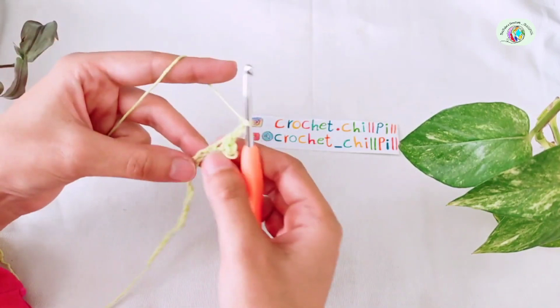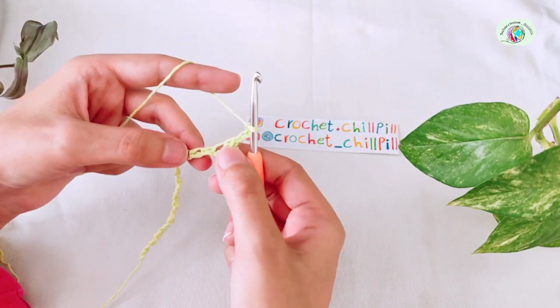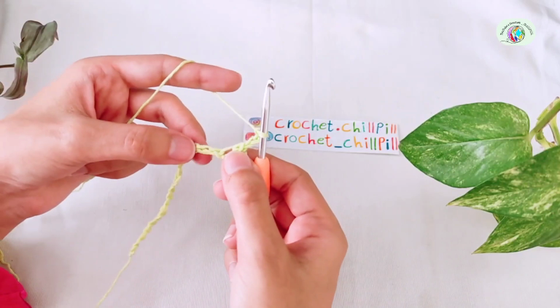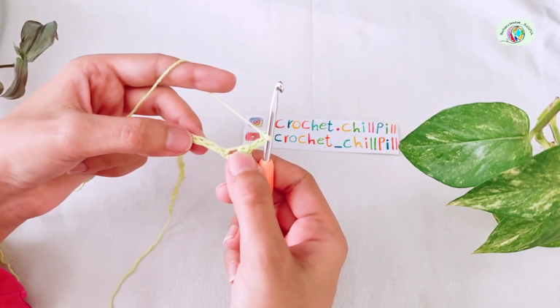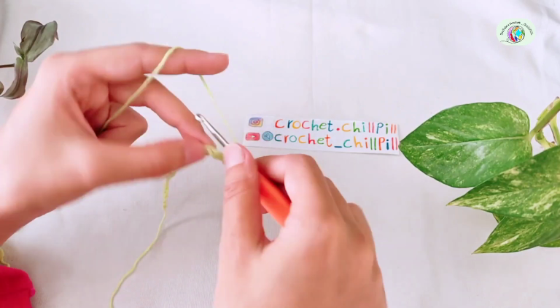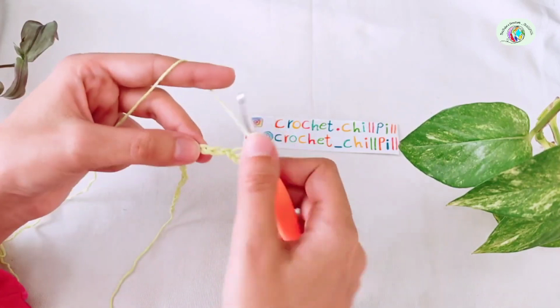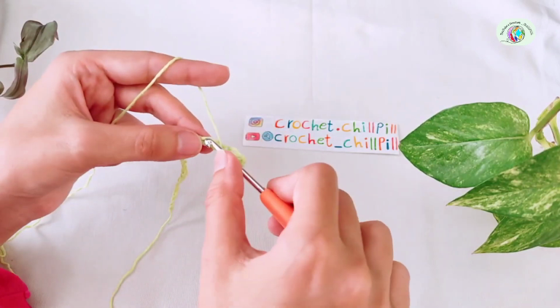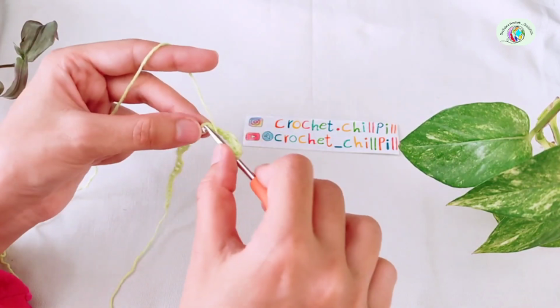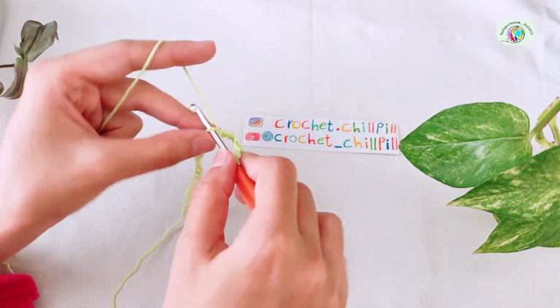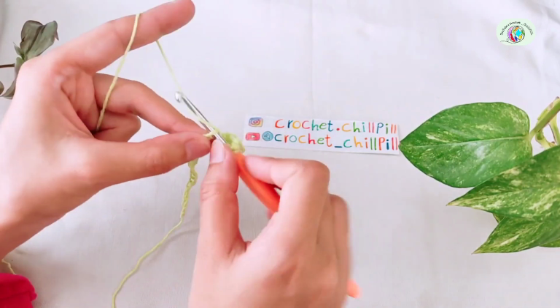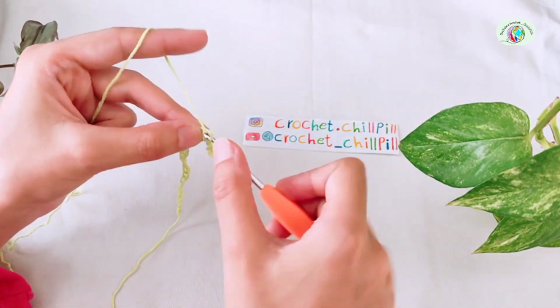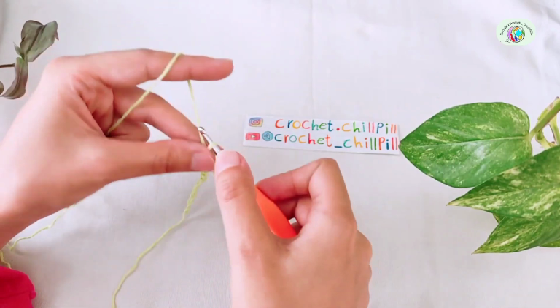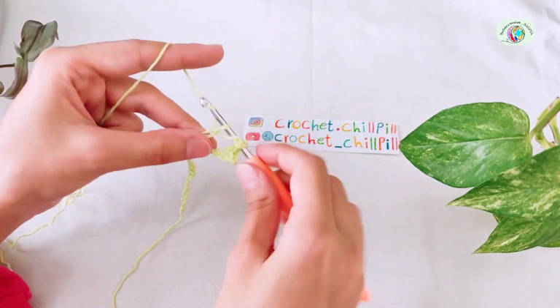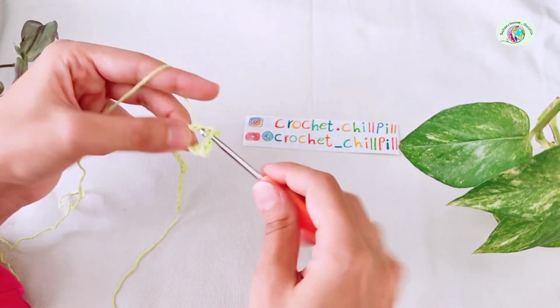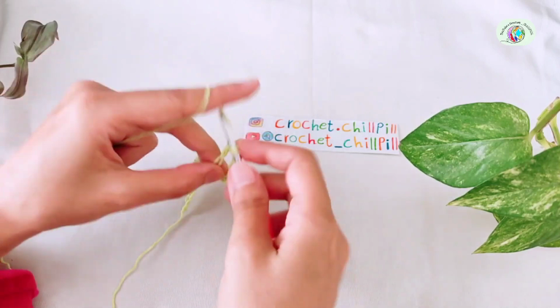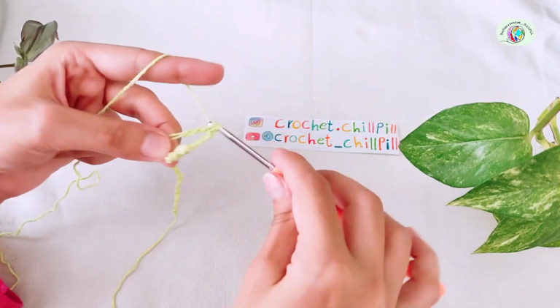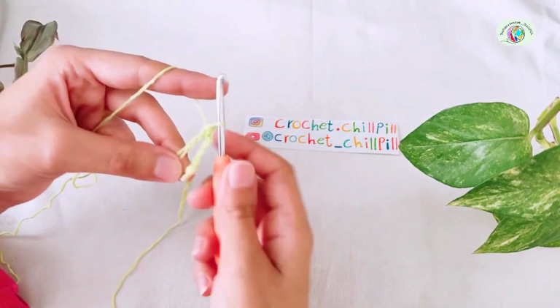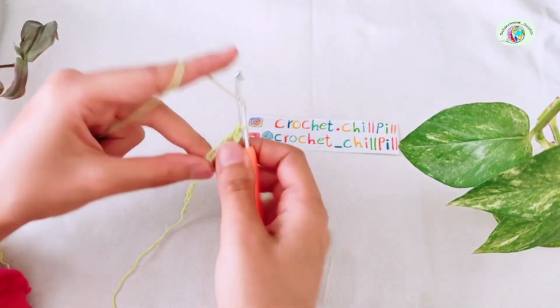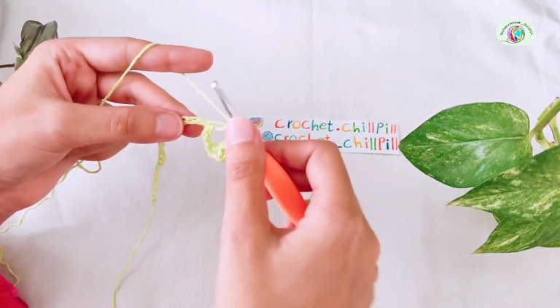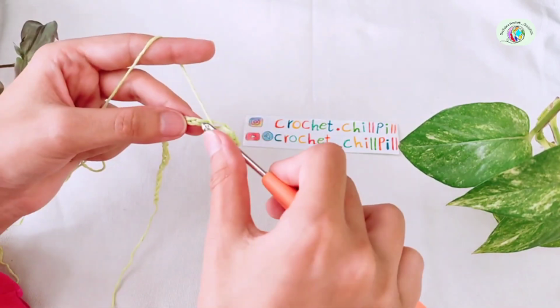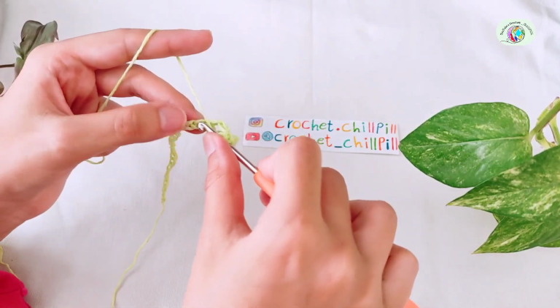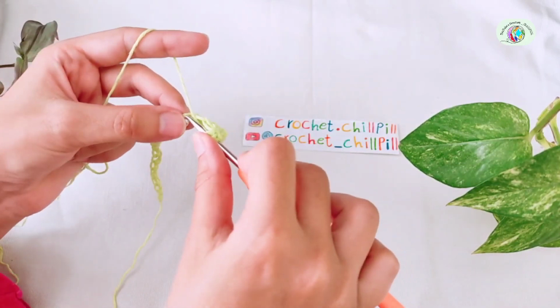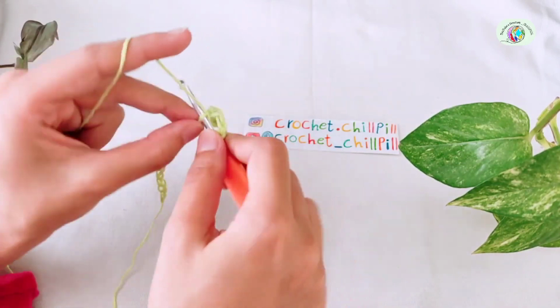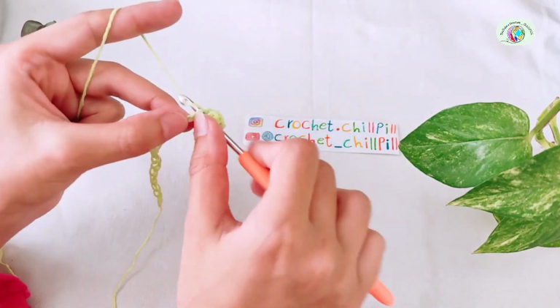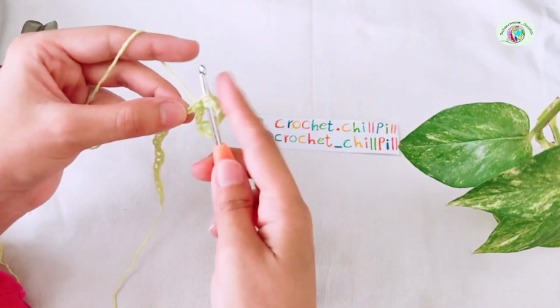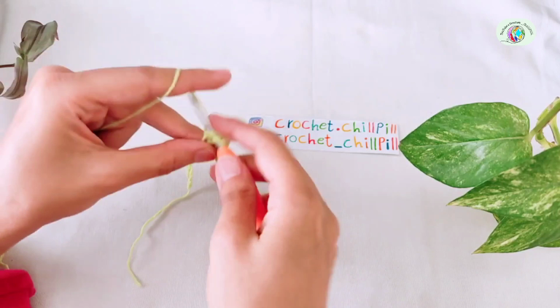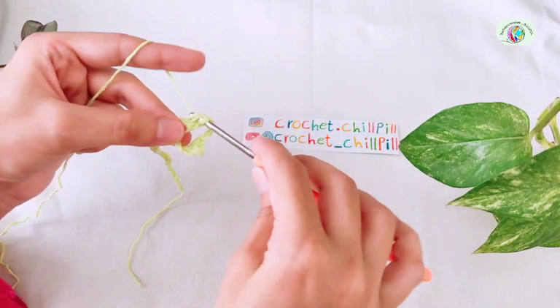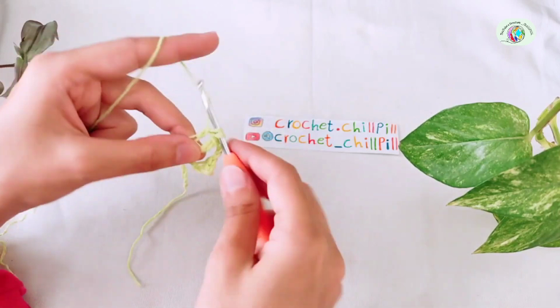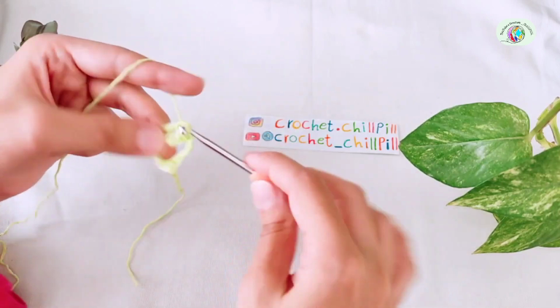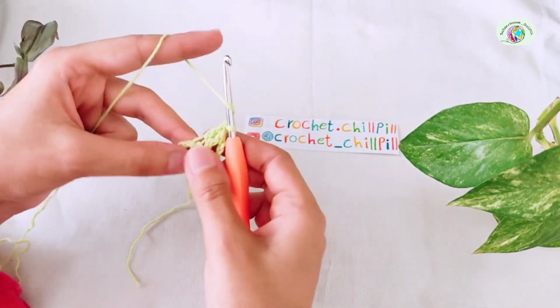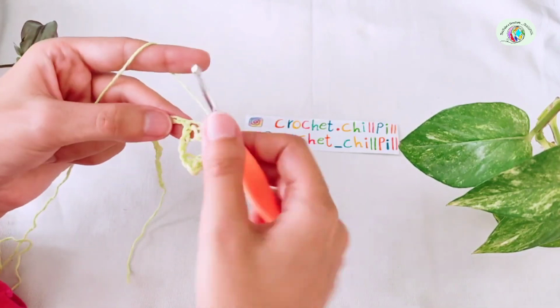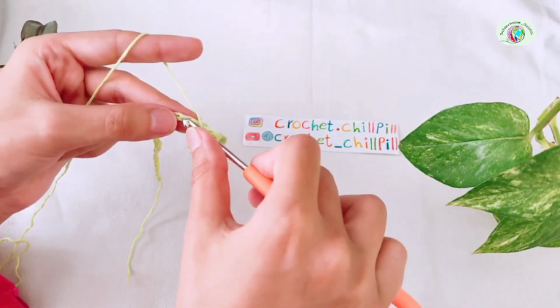Skip the next 2 chains, make a double crochet into each of the next 3 chains. Here's the first one, here's the second one, and the third one.